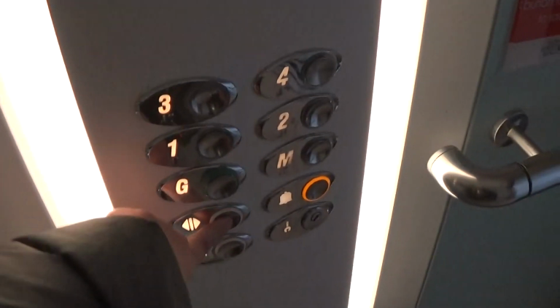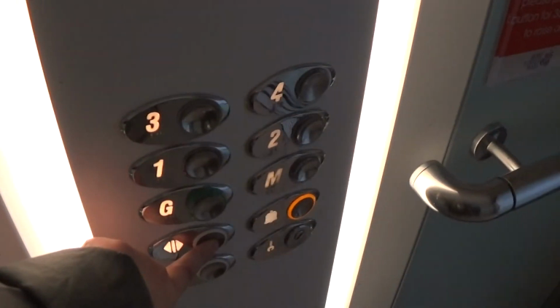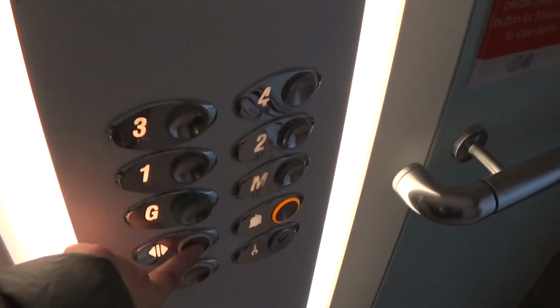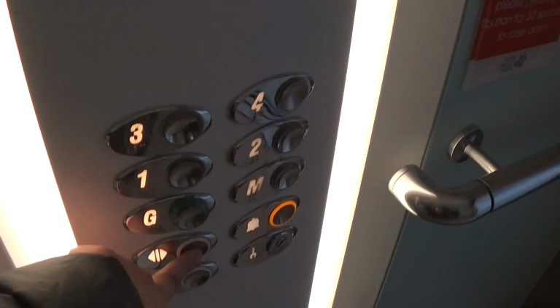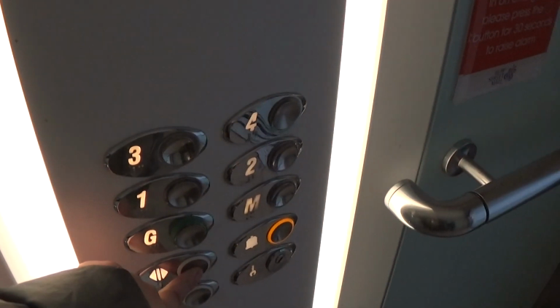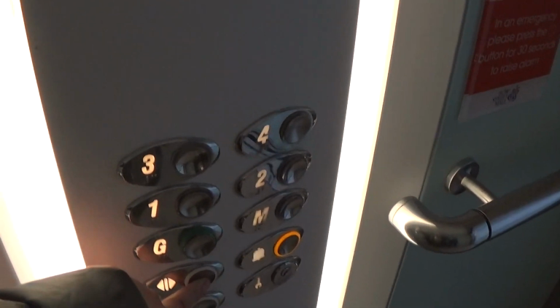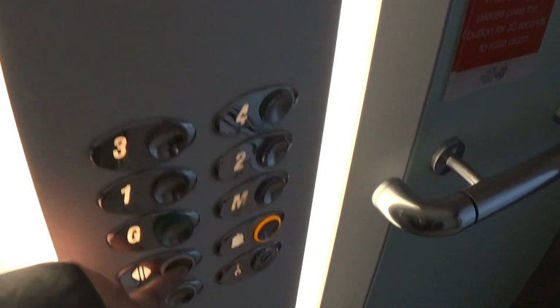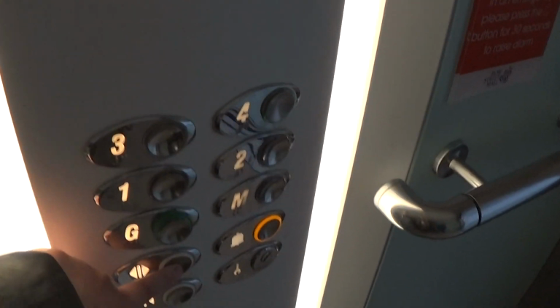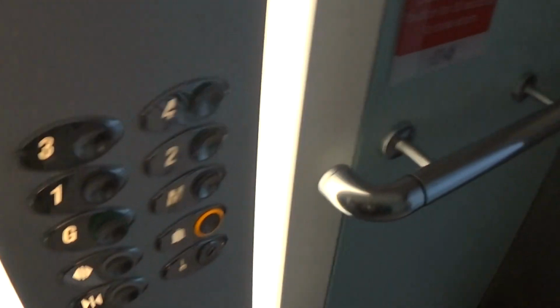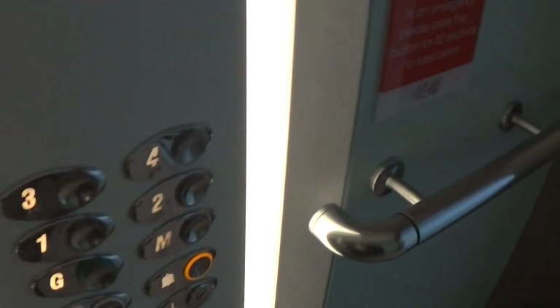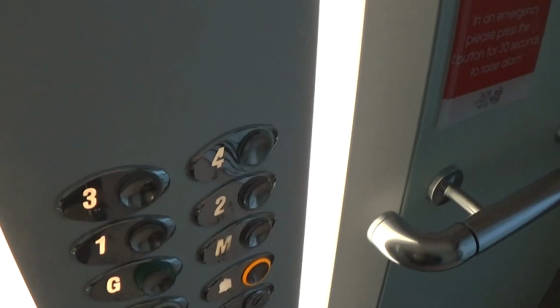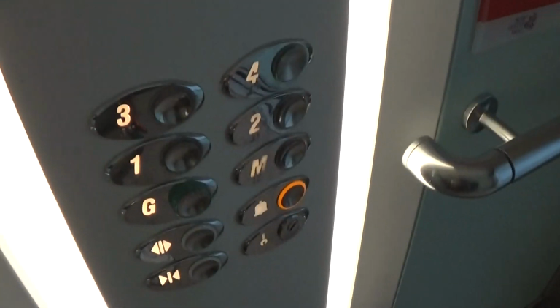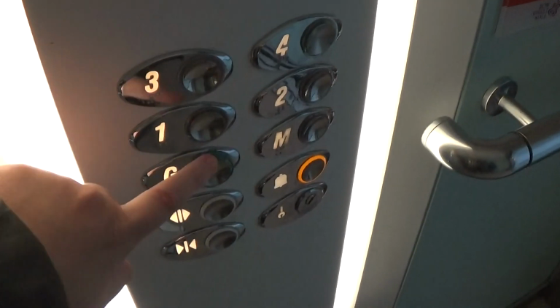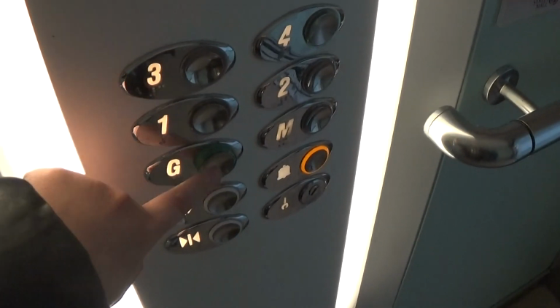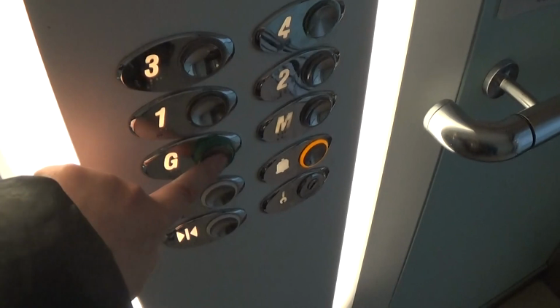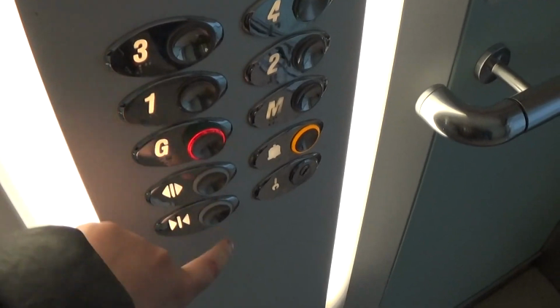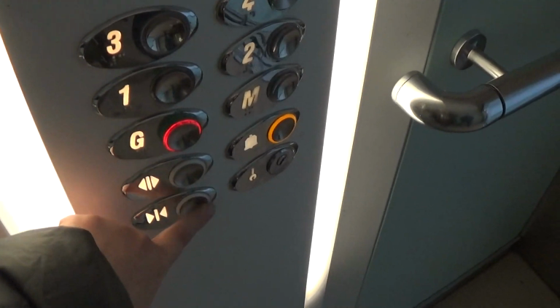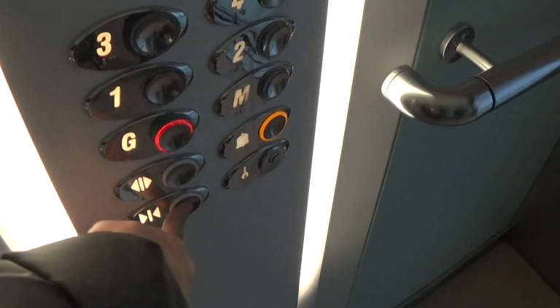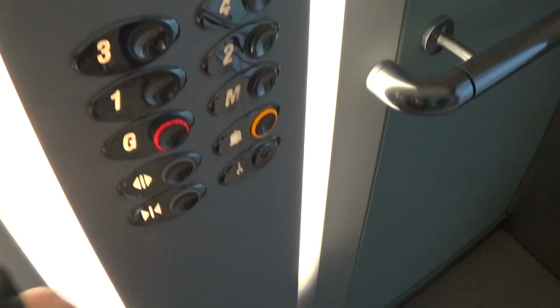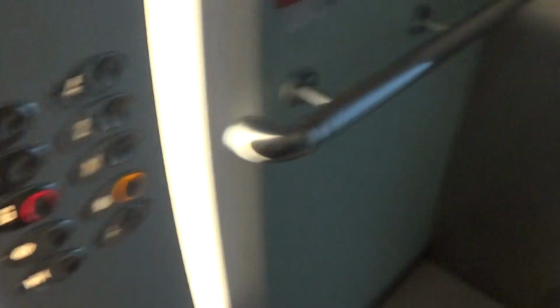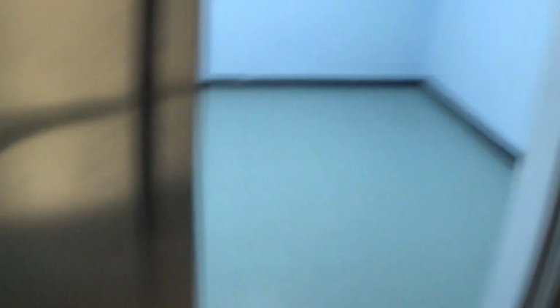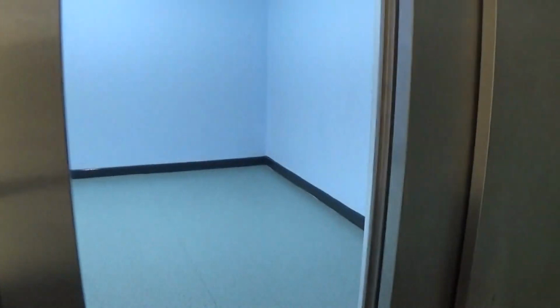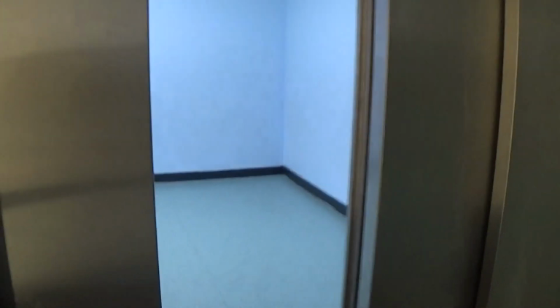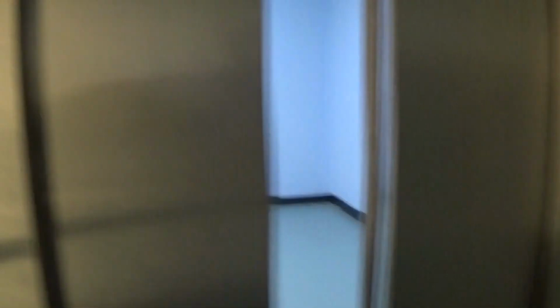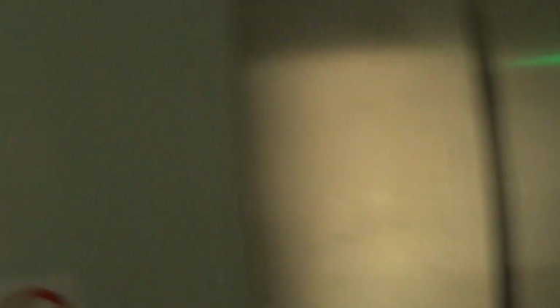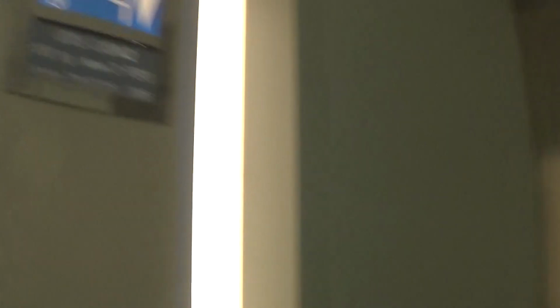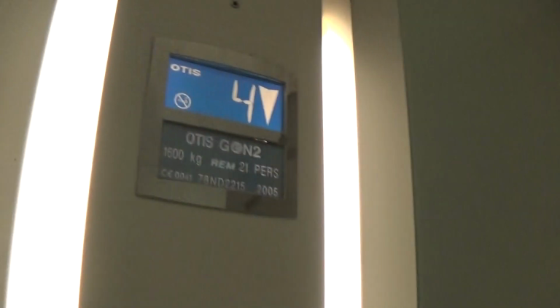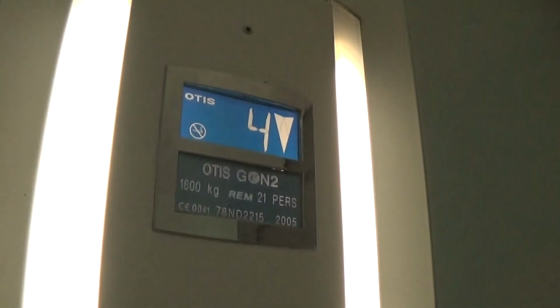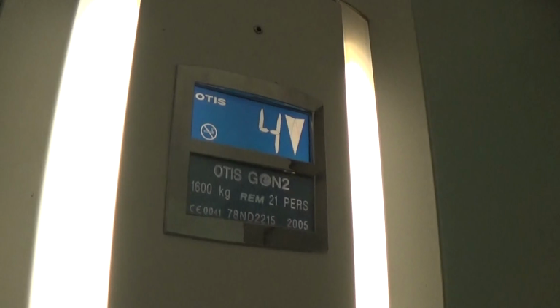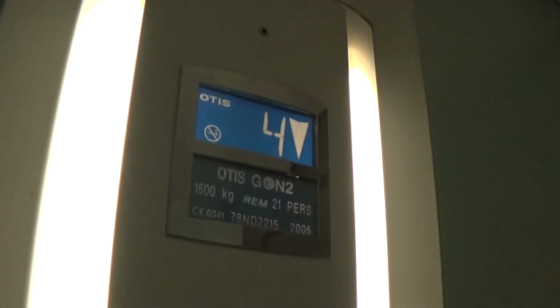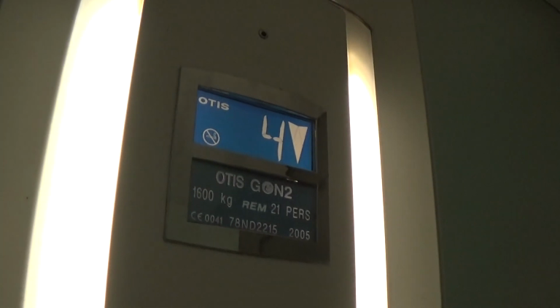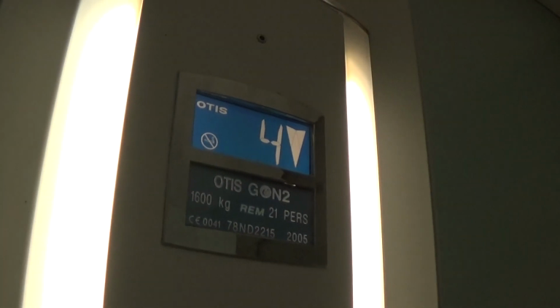These are the fixtures. Back down to G. Doors closing. It's got the indicator.